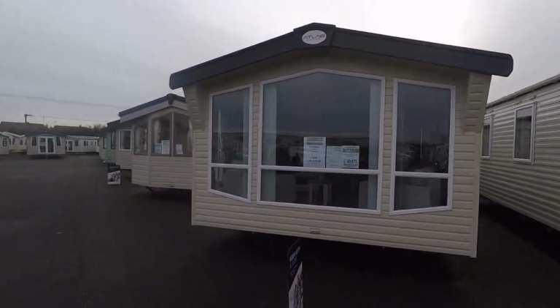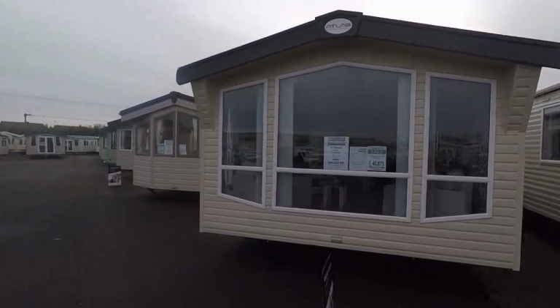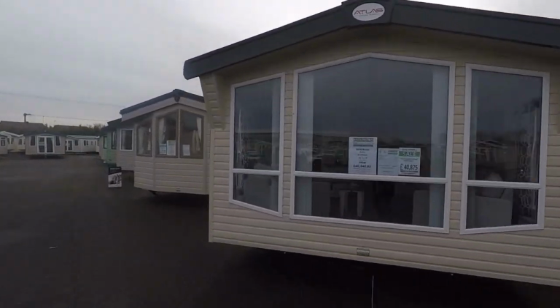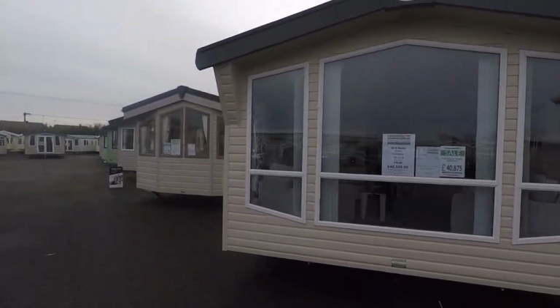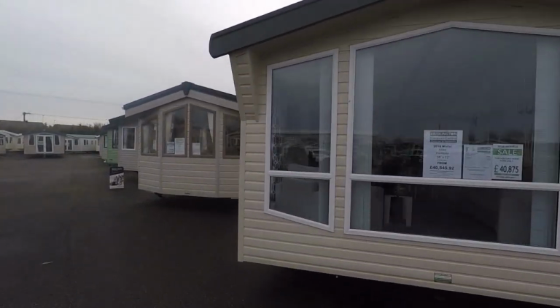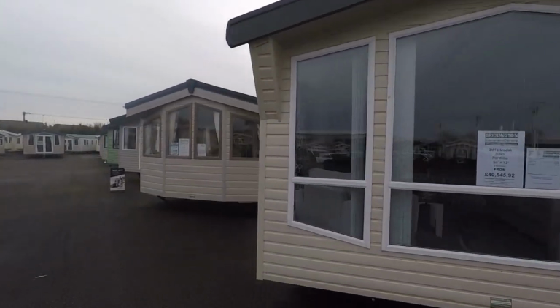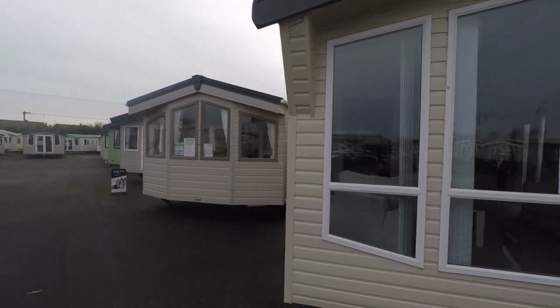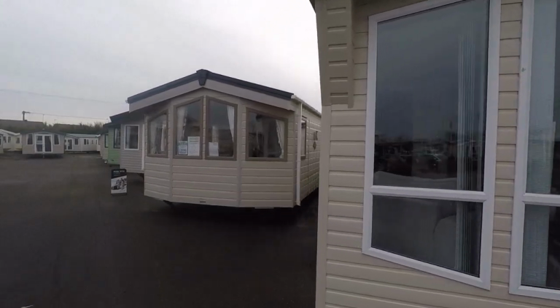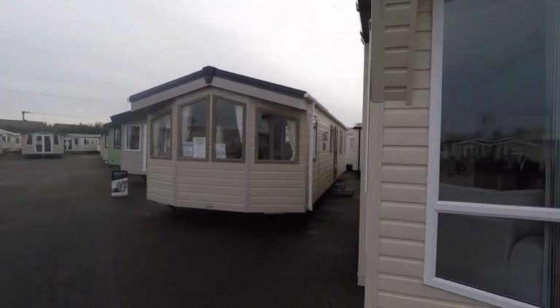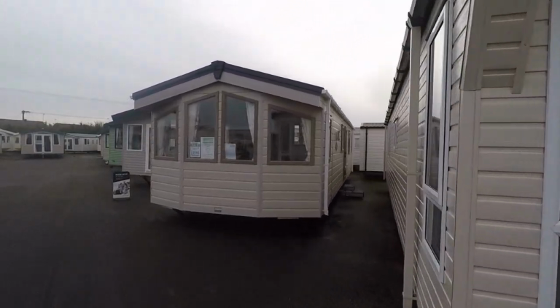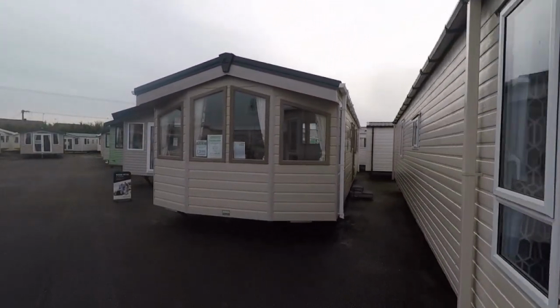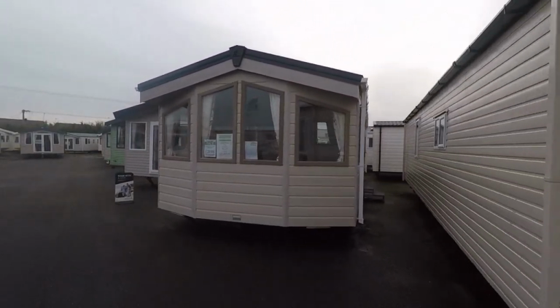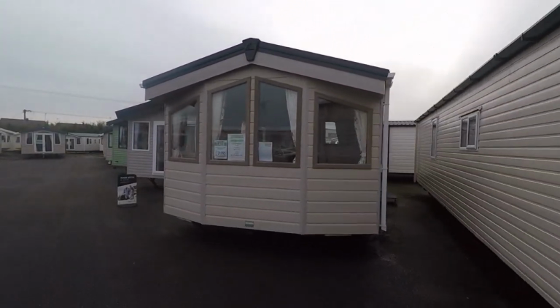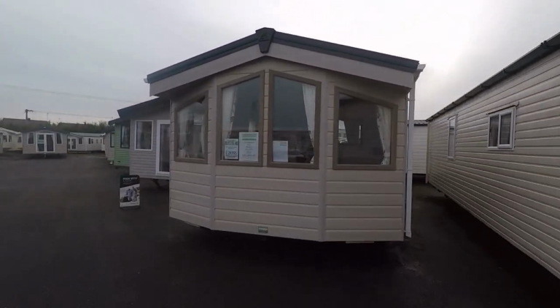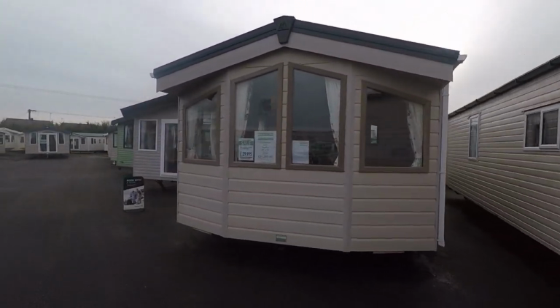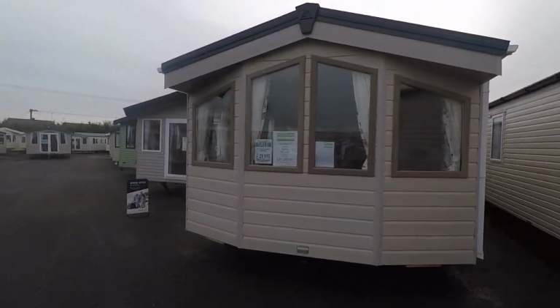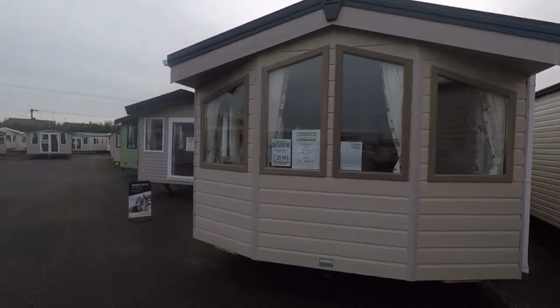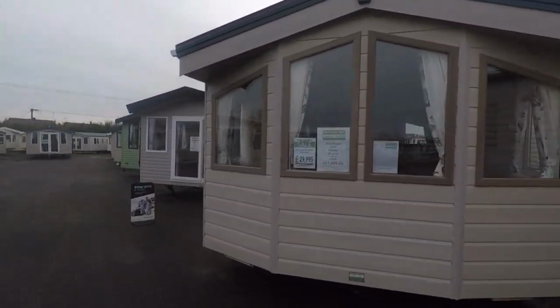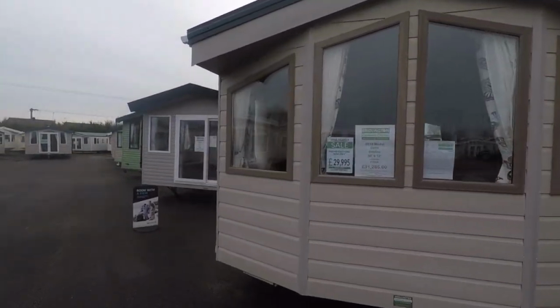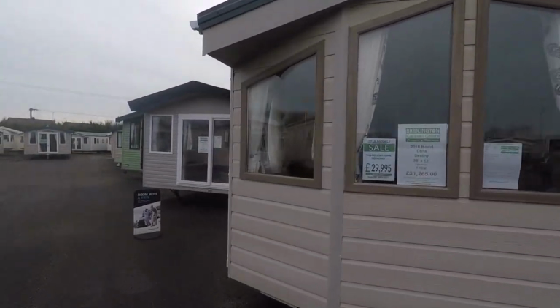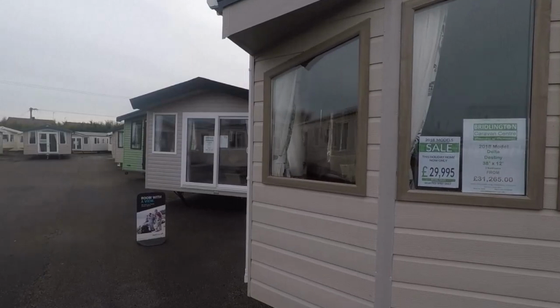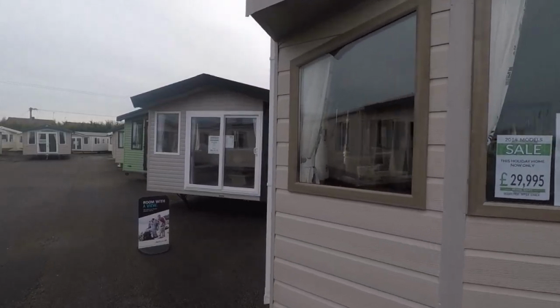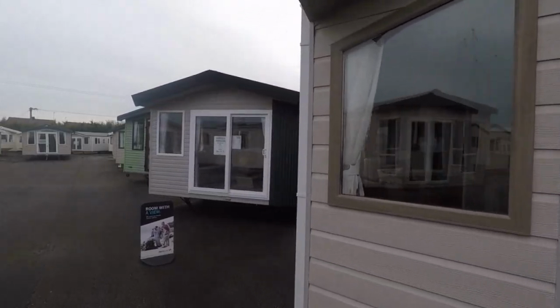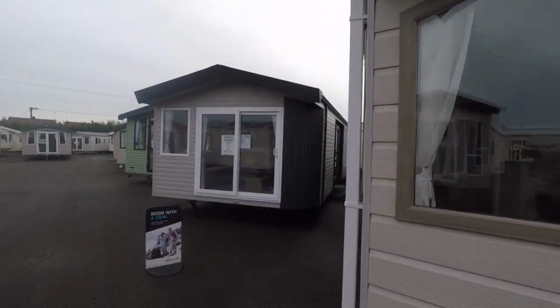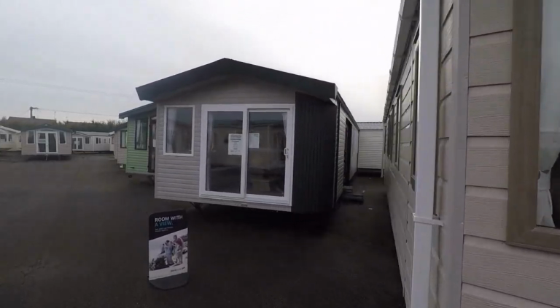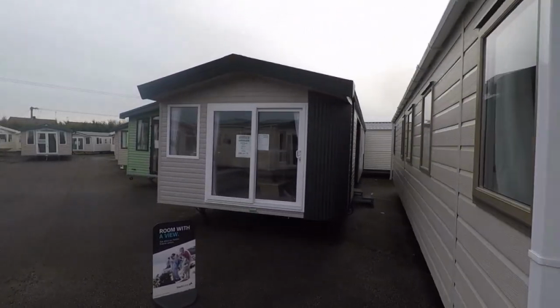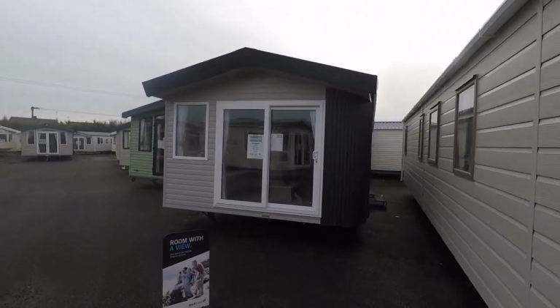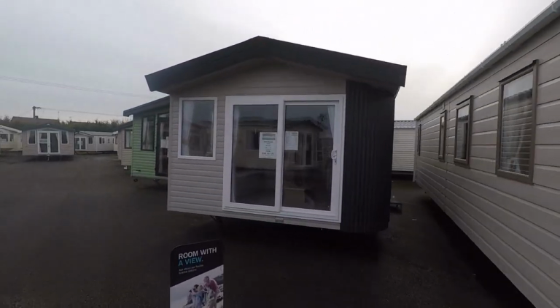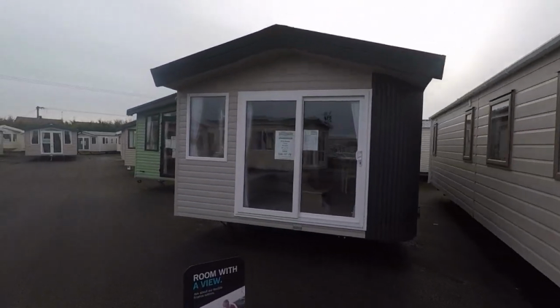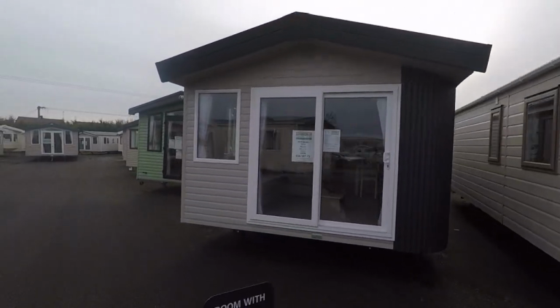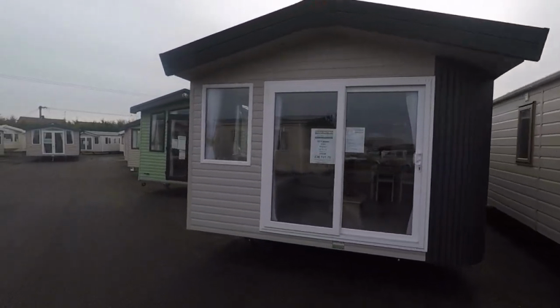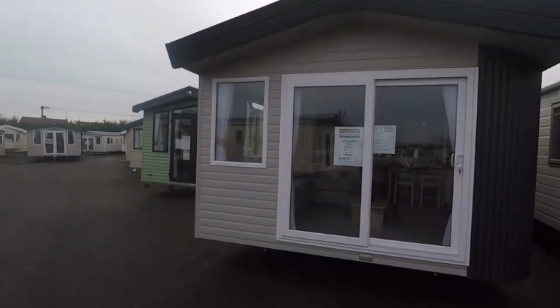With over 200 holiday parks to choose from and a guaranteed plot with every sale, there's never been a better time to buy. The Bridlington Caravan Centre Yorkshire Holiday Homes pre-season sale.